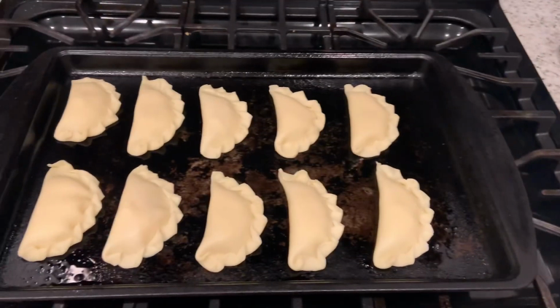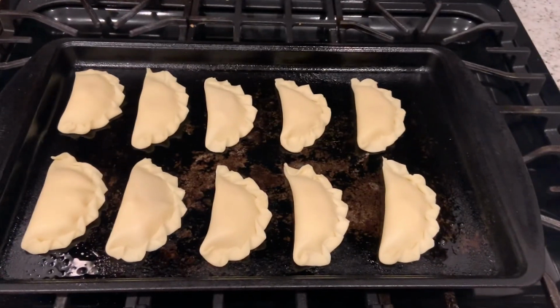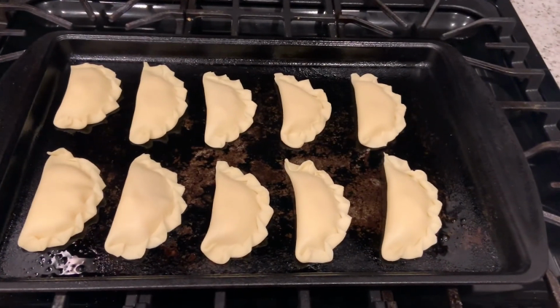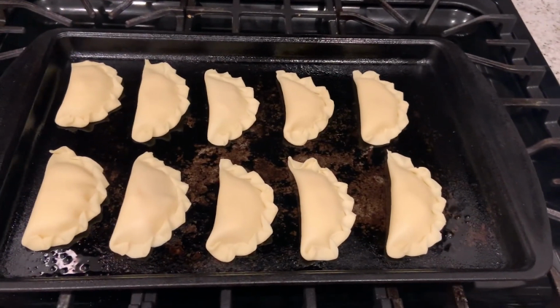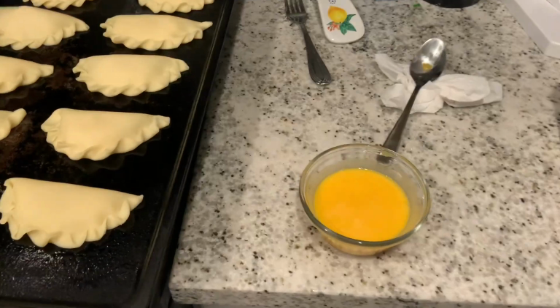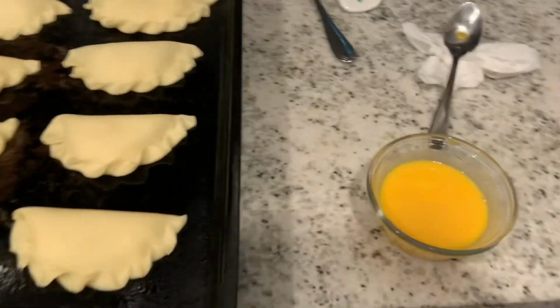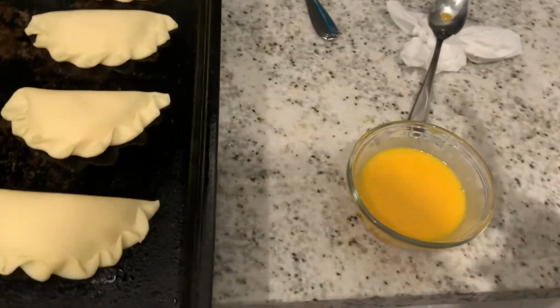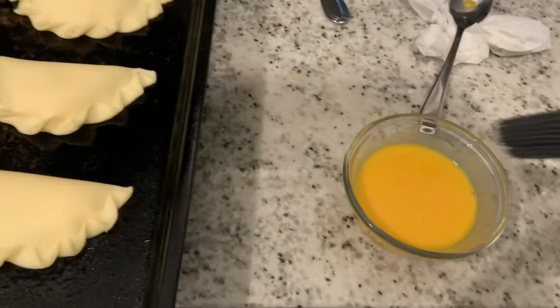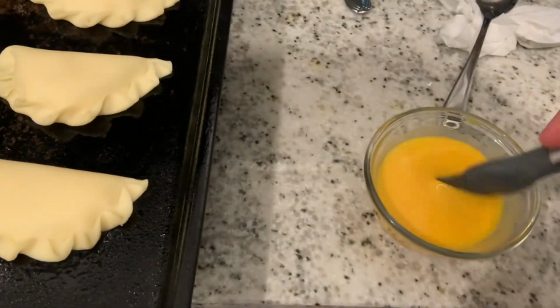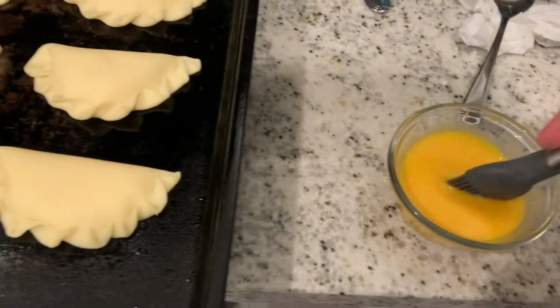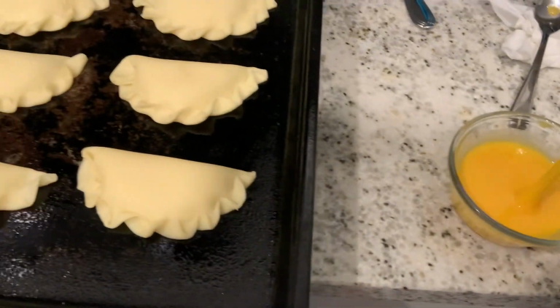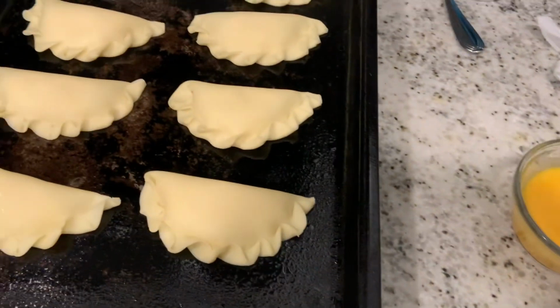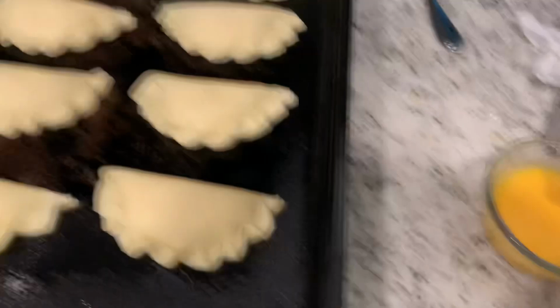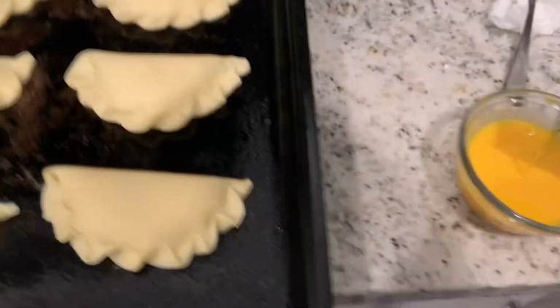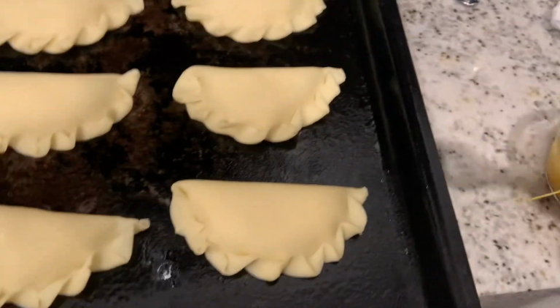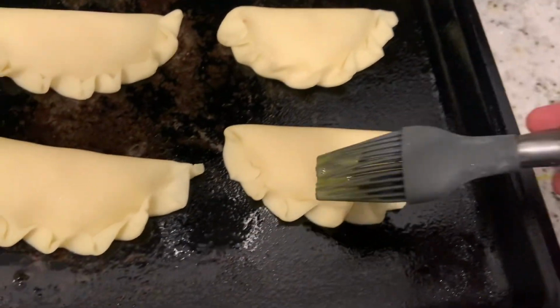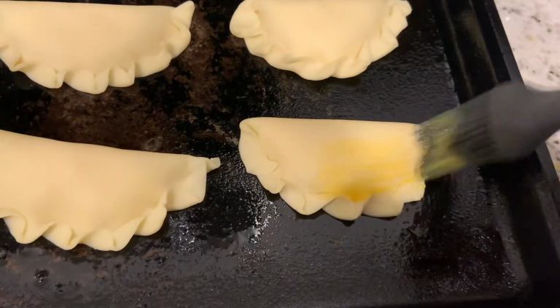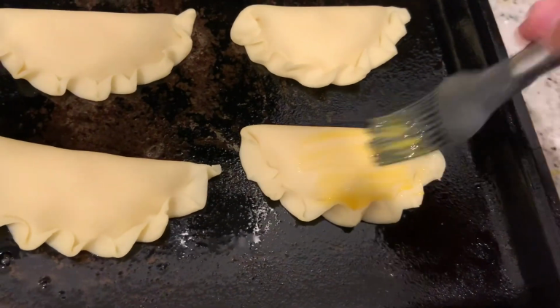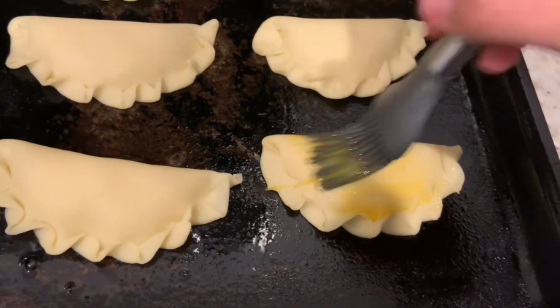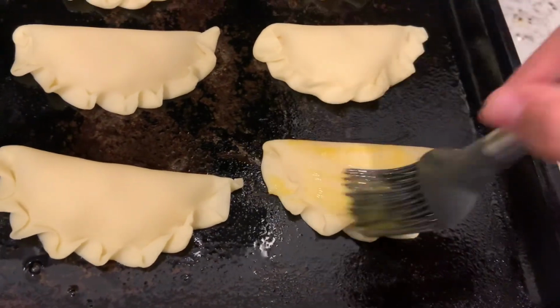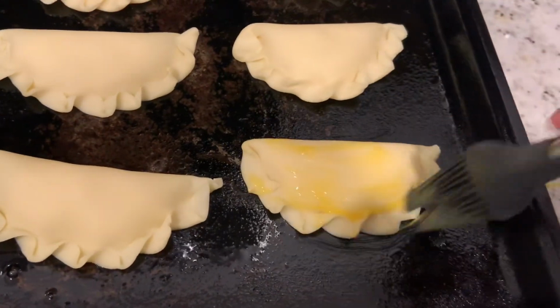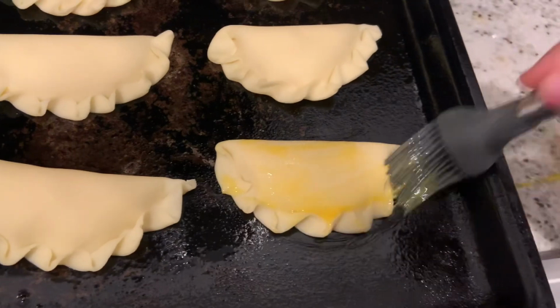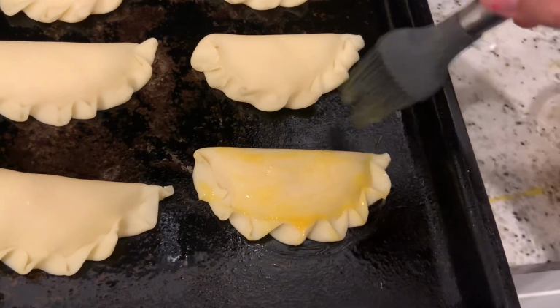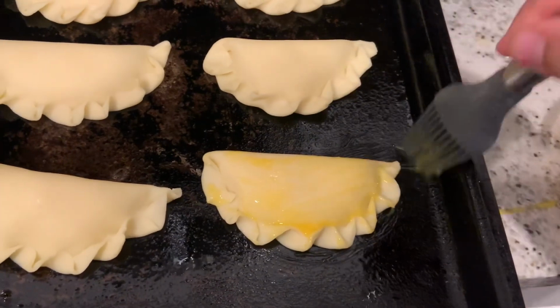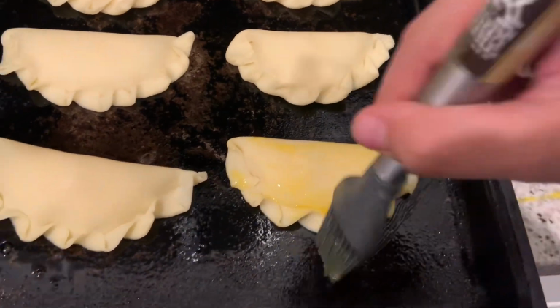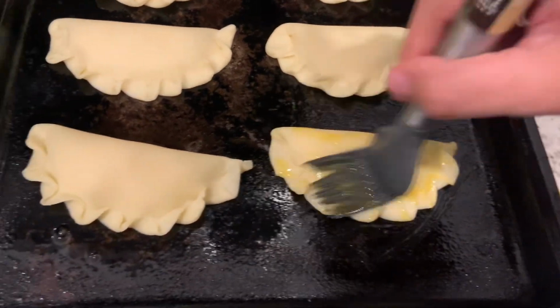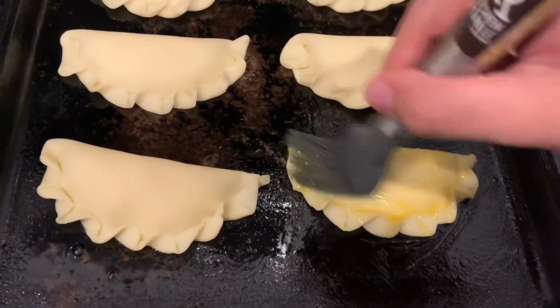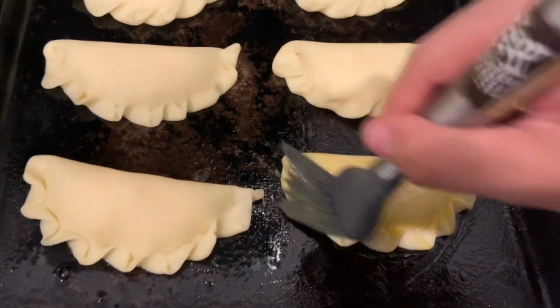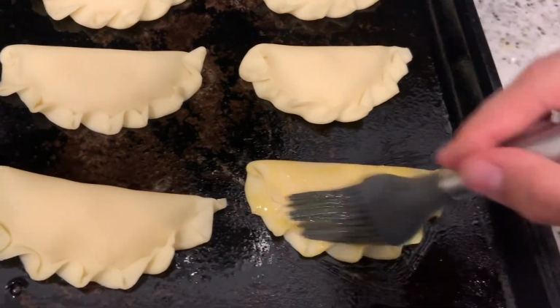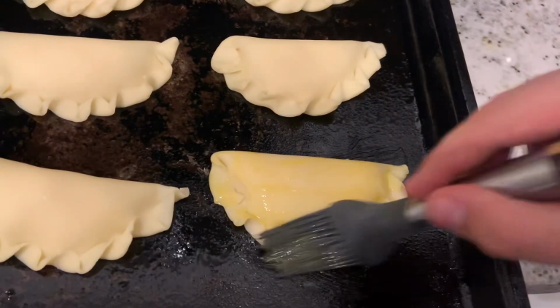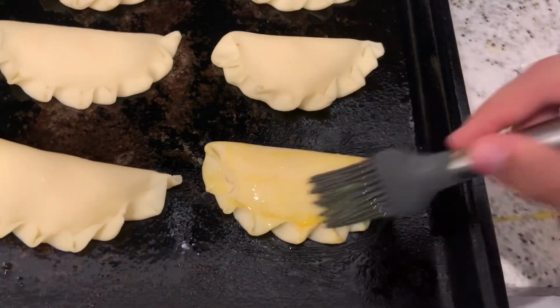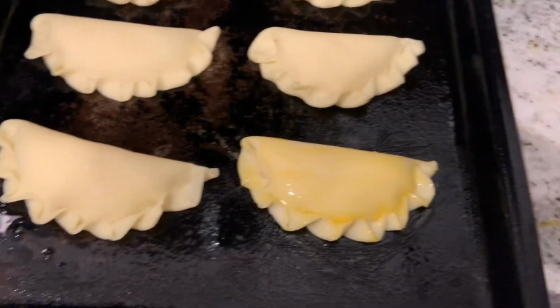Do this little crimp thing to seal the empanadas — it's pretty easy to do and helps keep them from blowing open. Once you've got all the empanadas crimped, take some egg yolks from the same eggs you used for the egg whites.